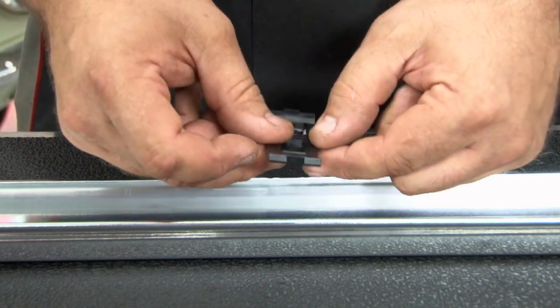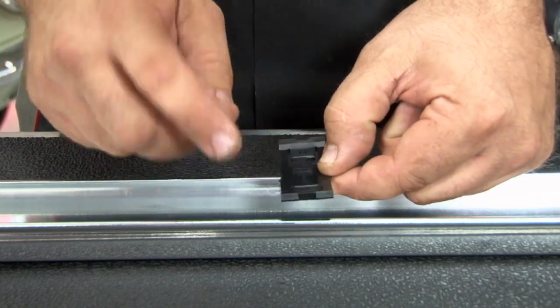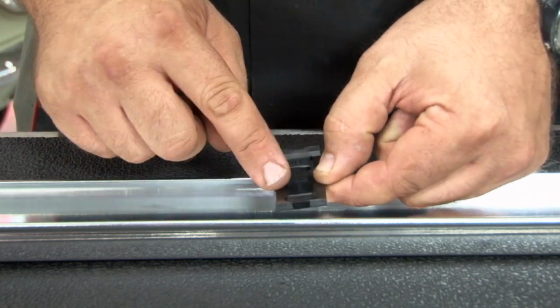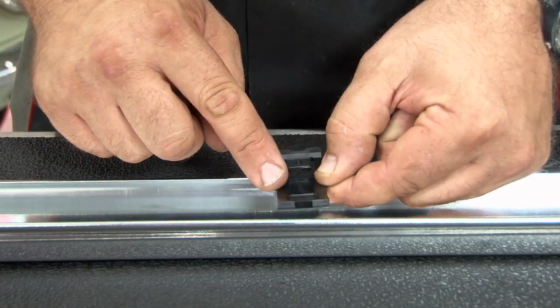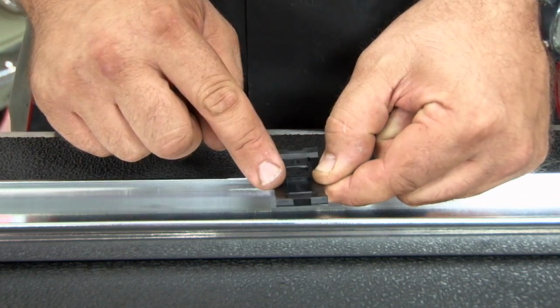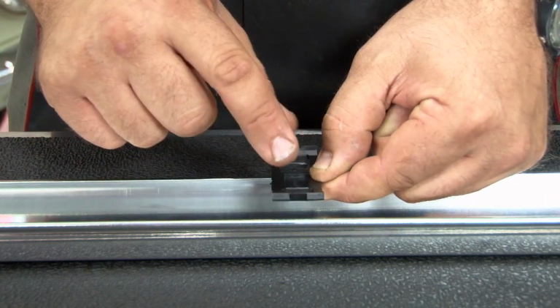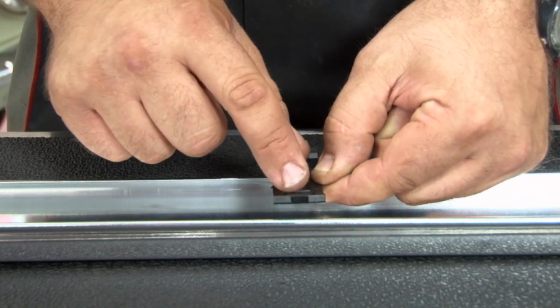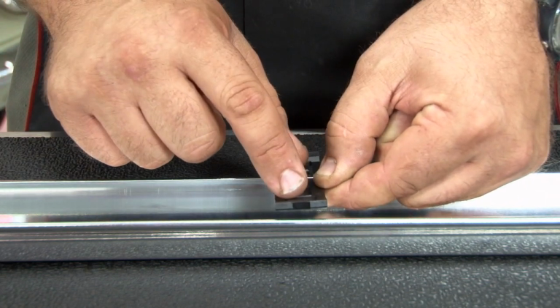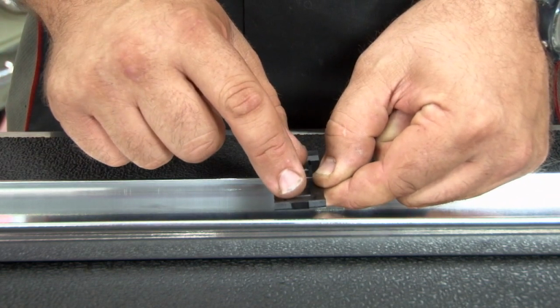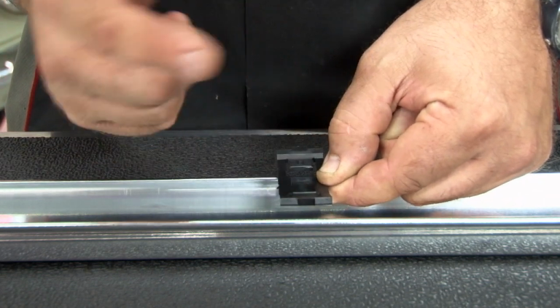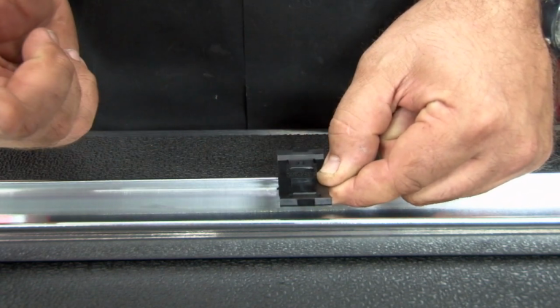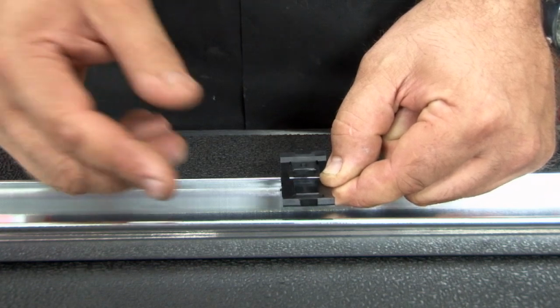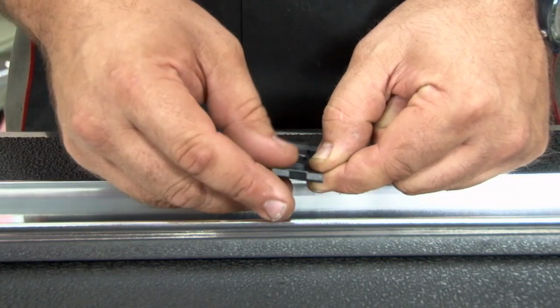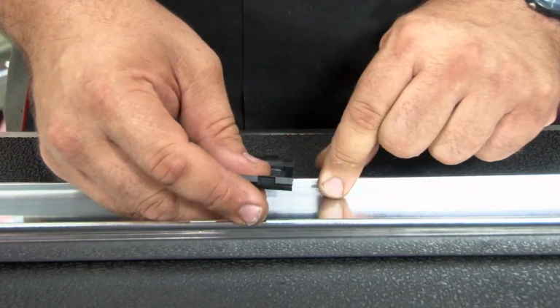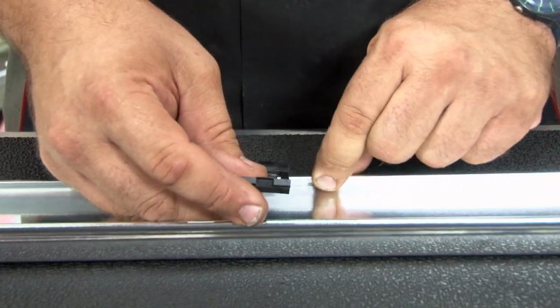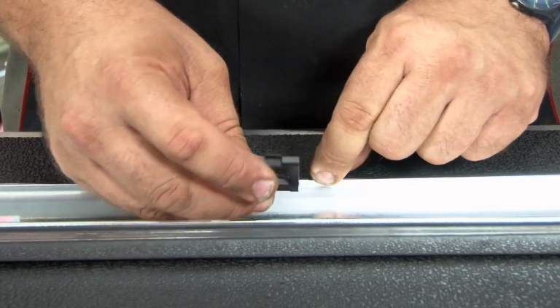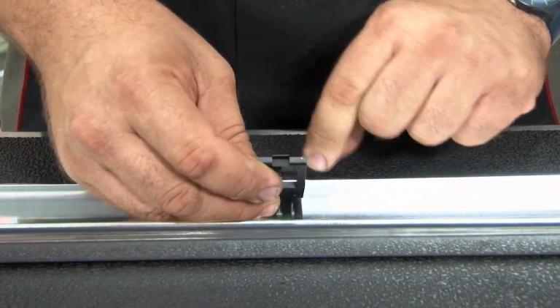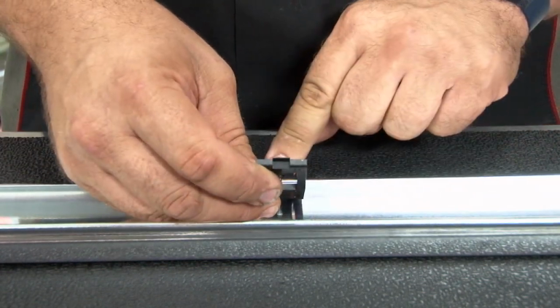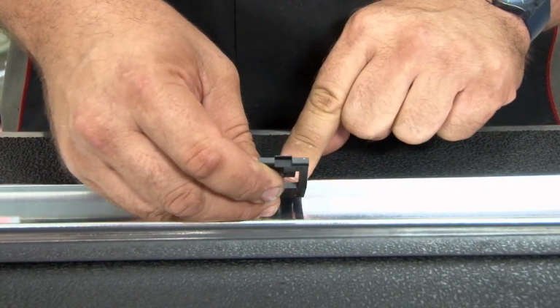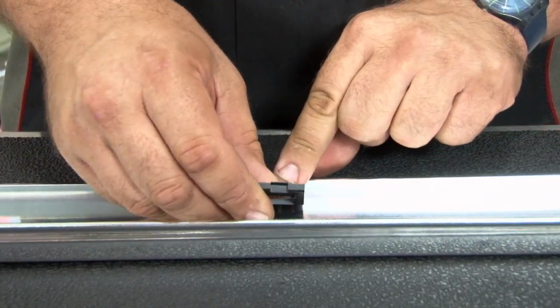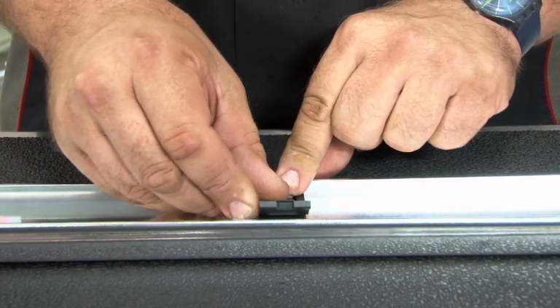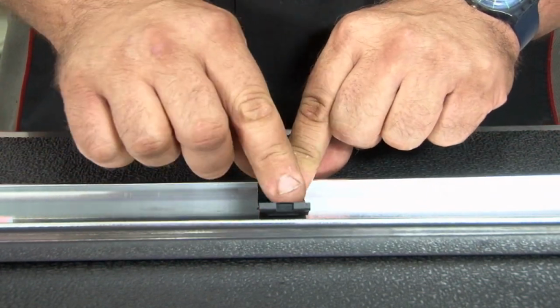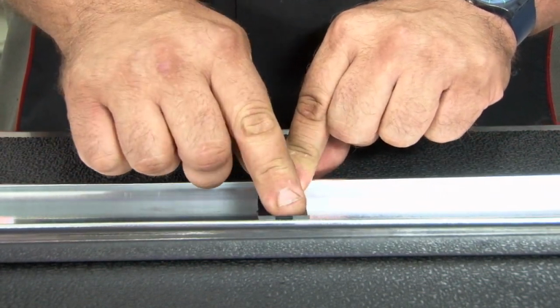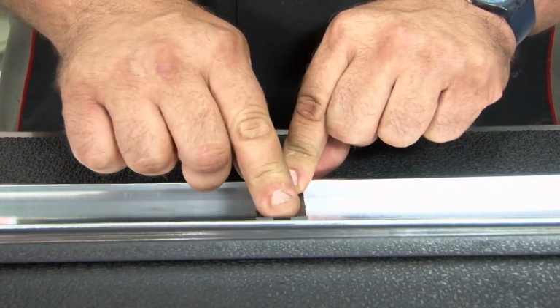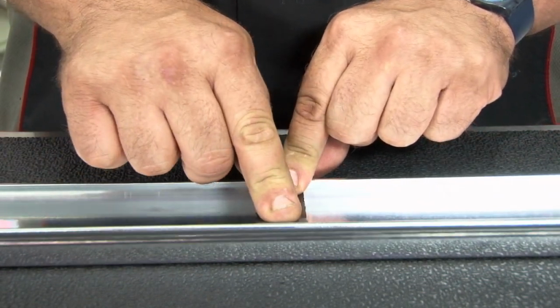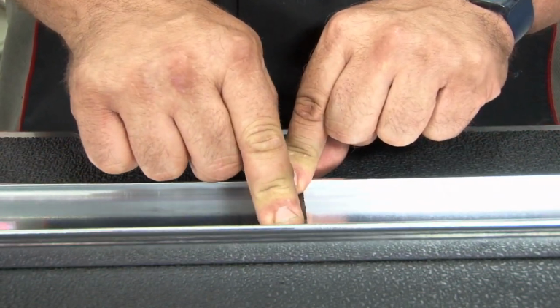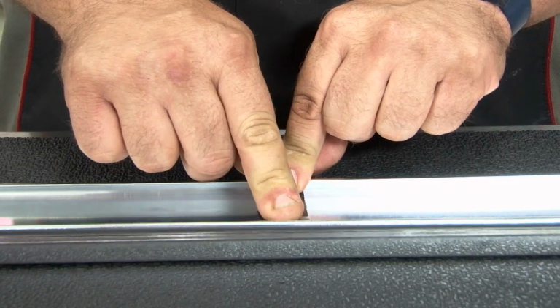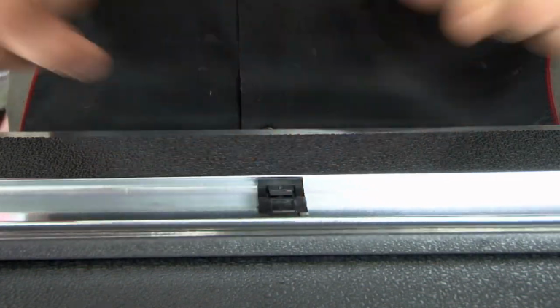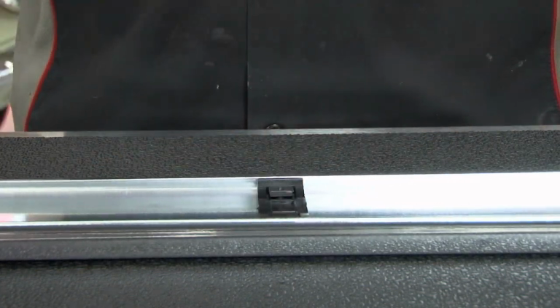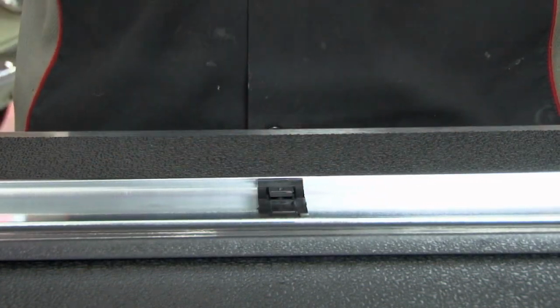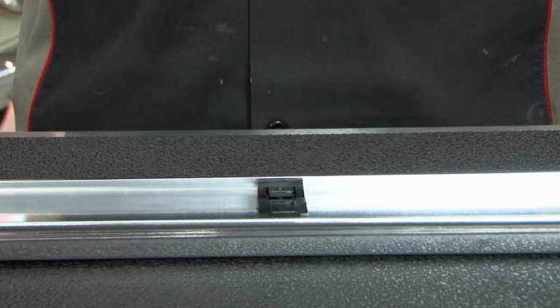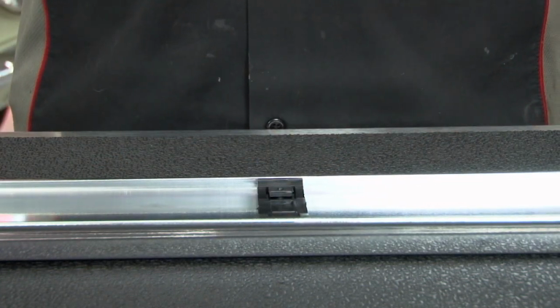Based on the way it works, this clip here is going to rivet to the body on the rocker itself. What you'll do is put the bottom of the molding over this clip and press down until it locks in place, and that's what holds it on.